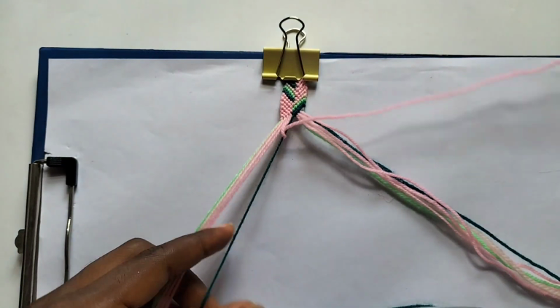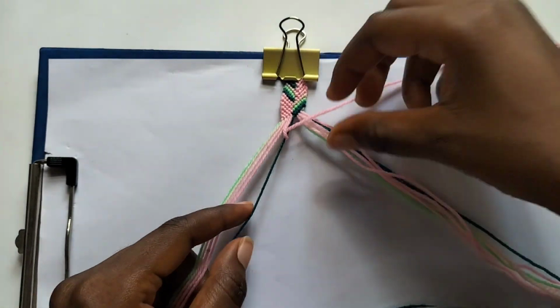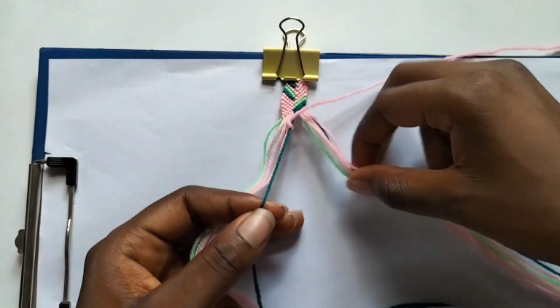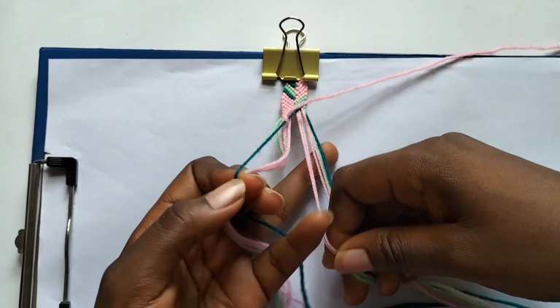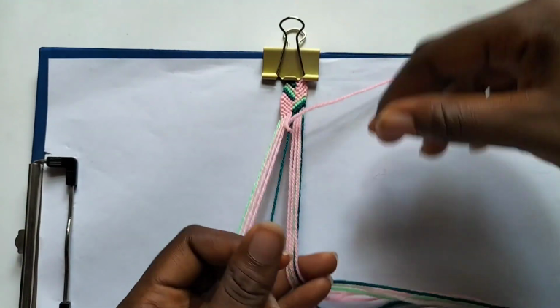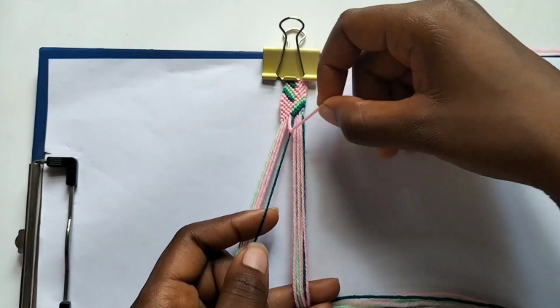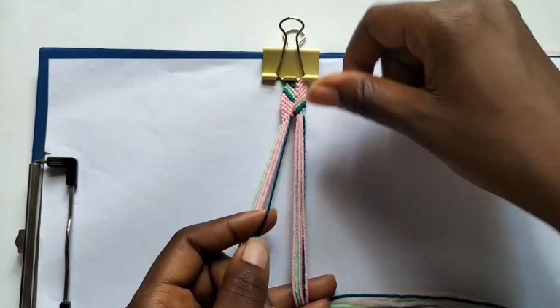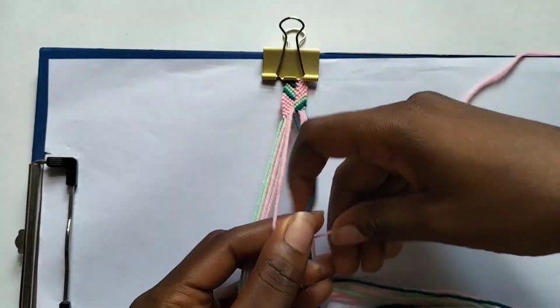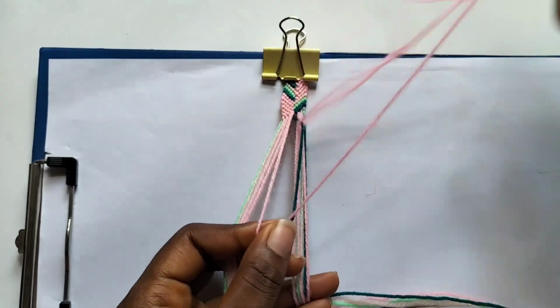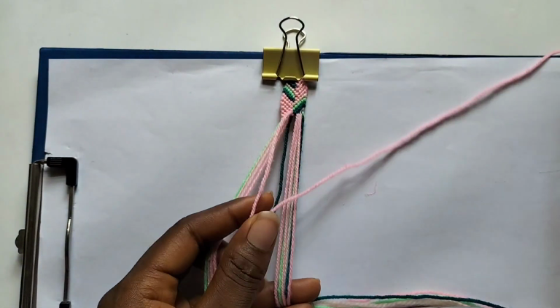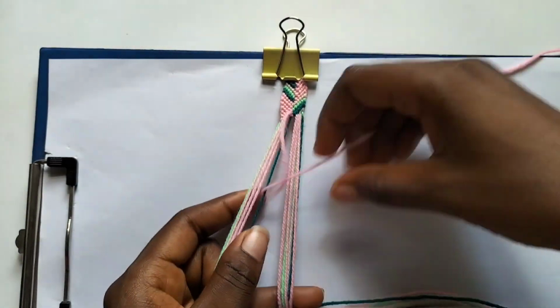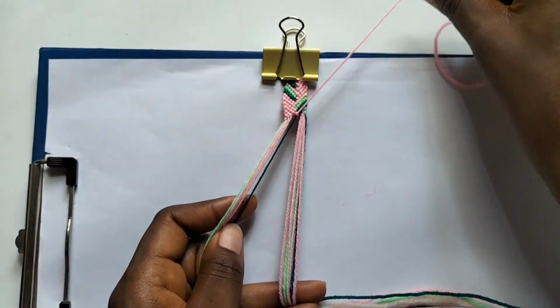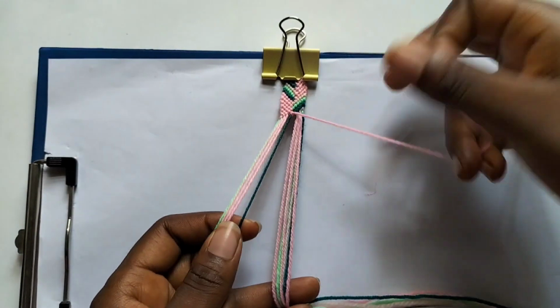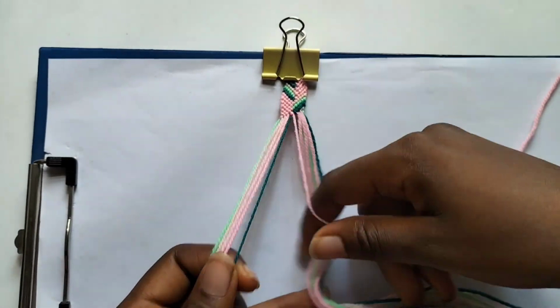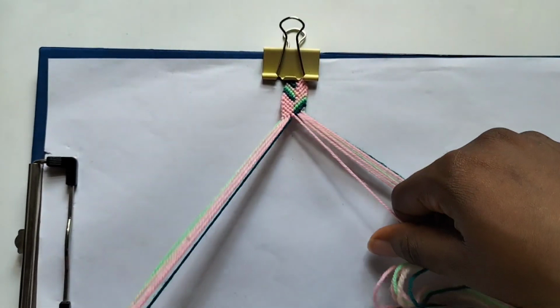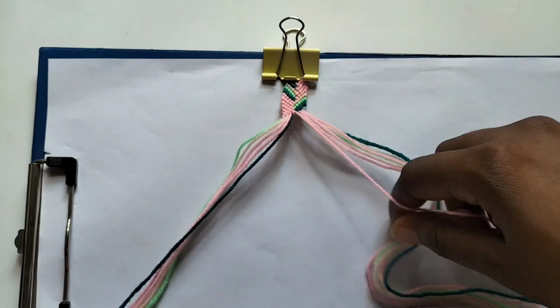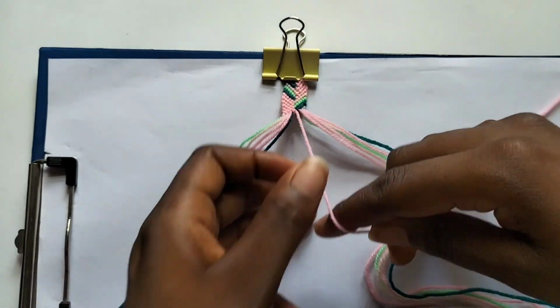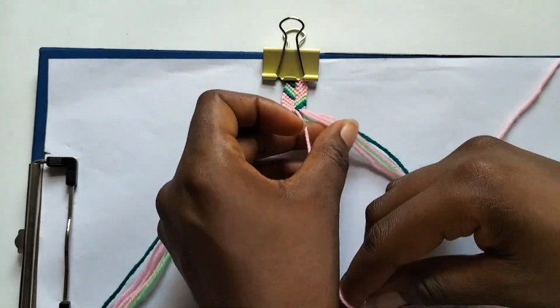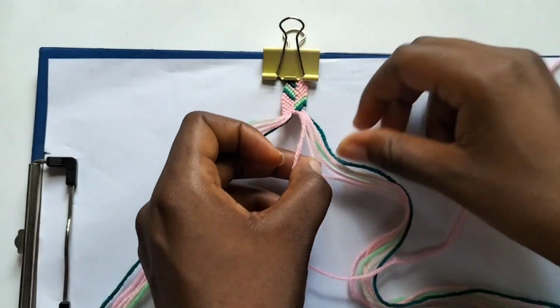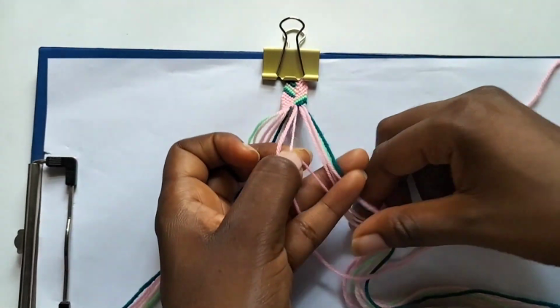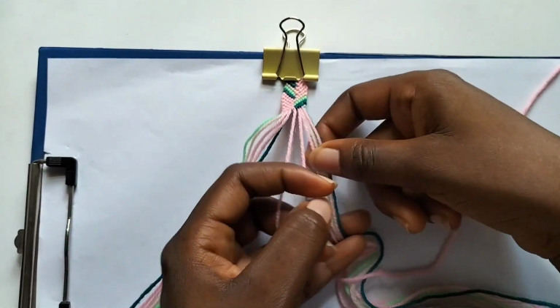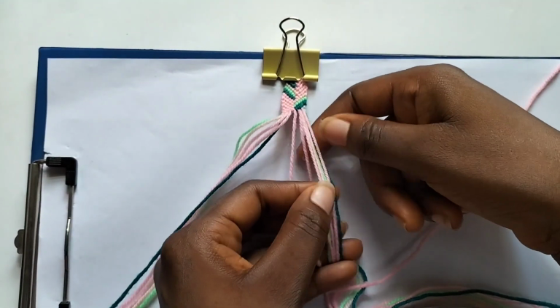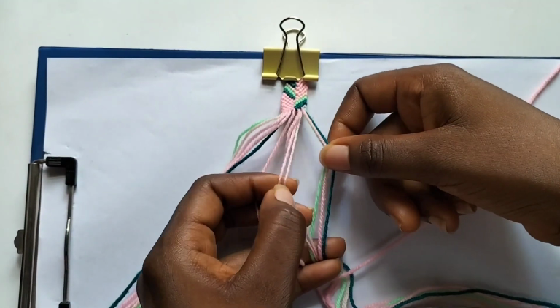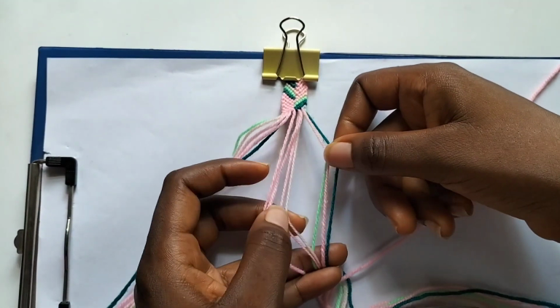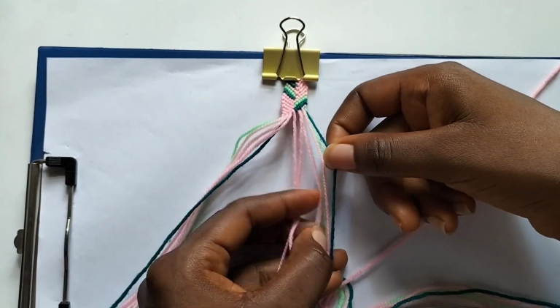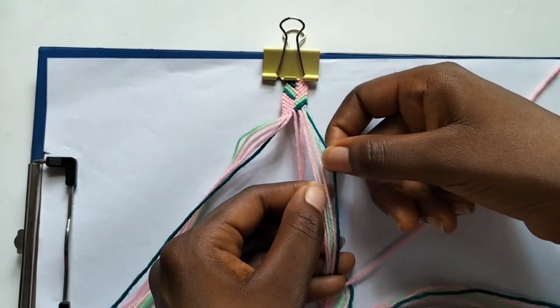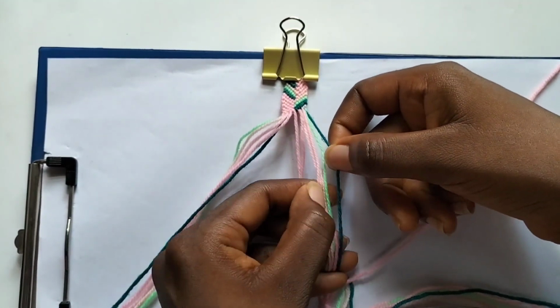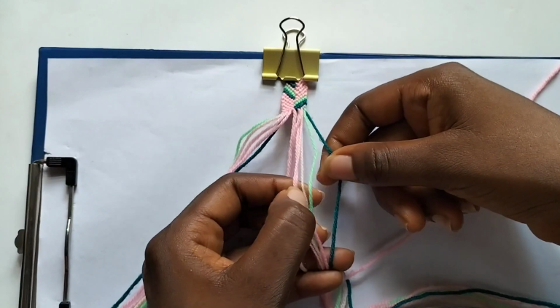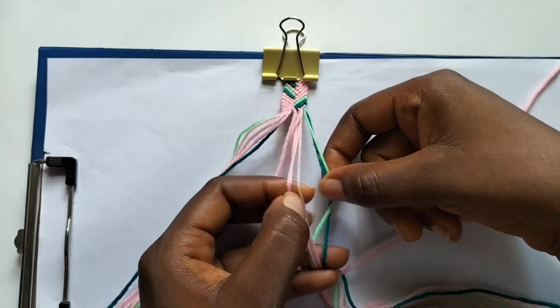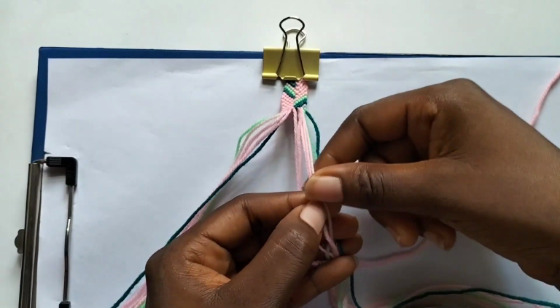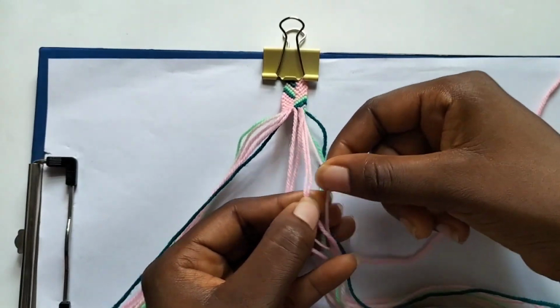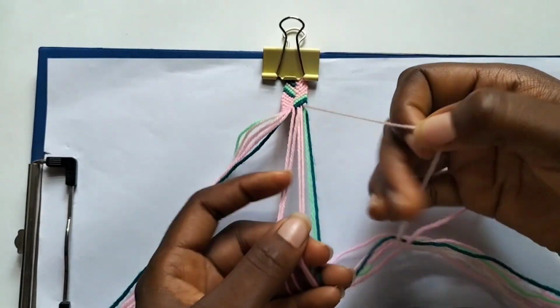Now take one pink string — string four — and make a forward knot on our dark green string. Then take our second cream colored string and make four backward knots on our pink strings.